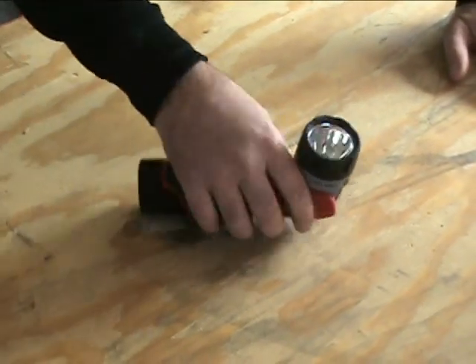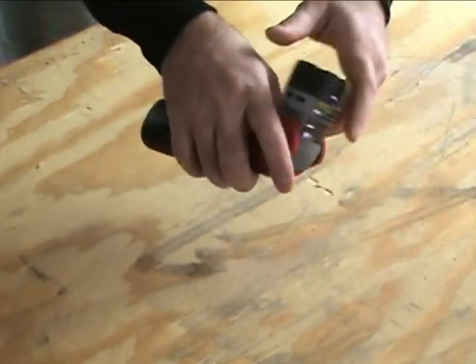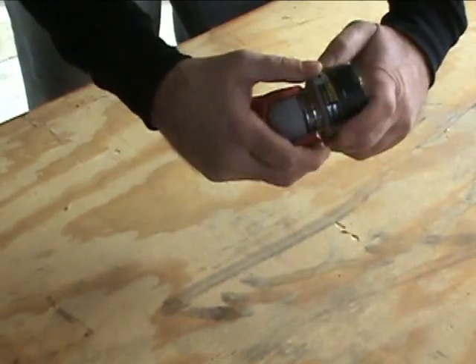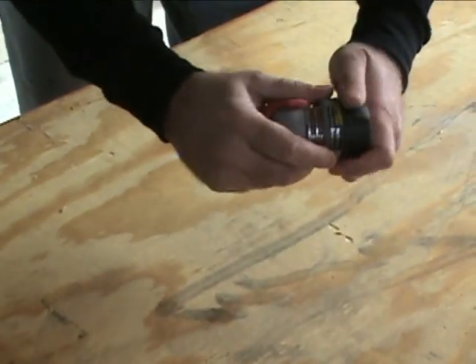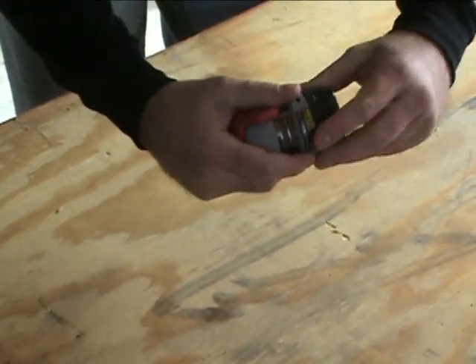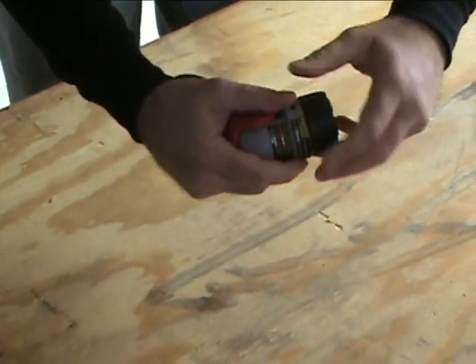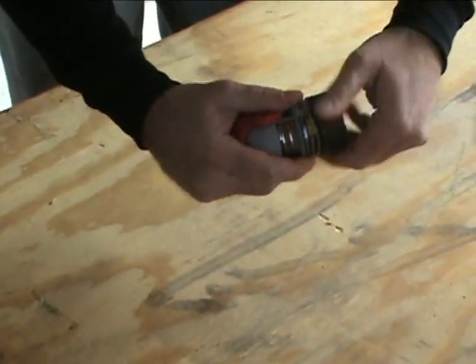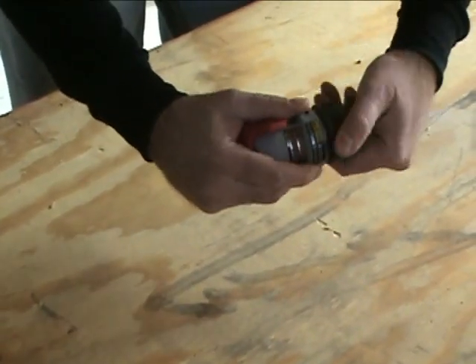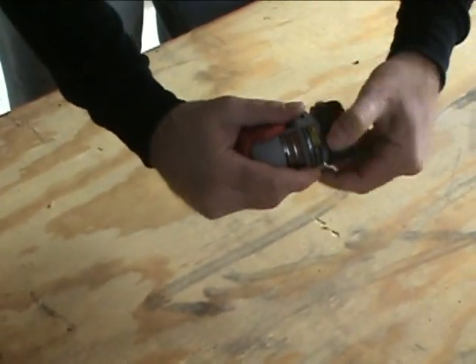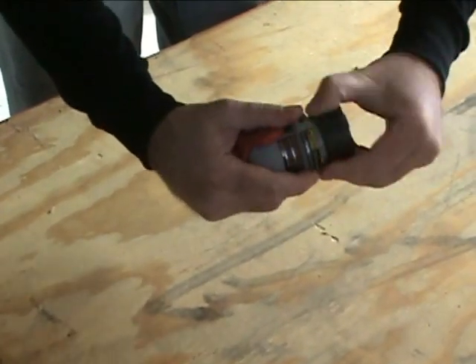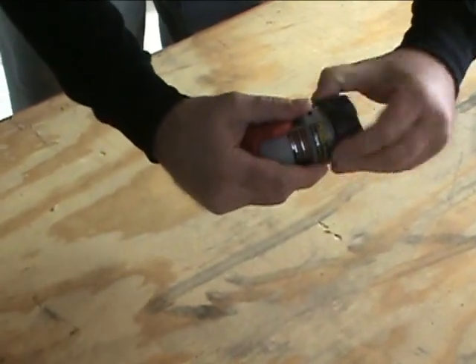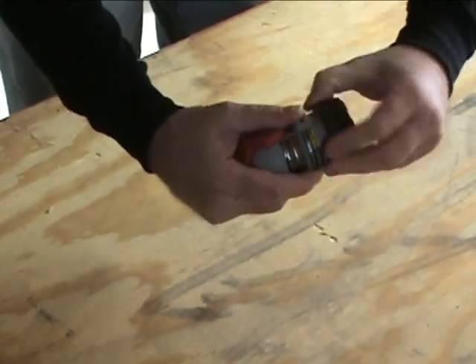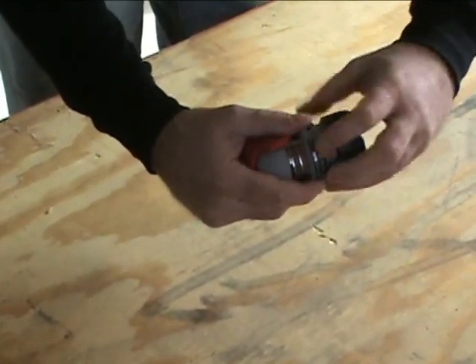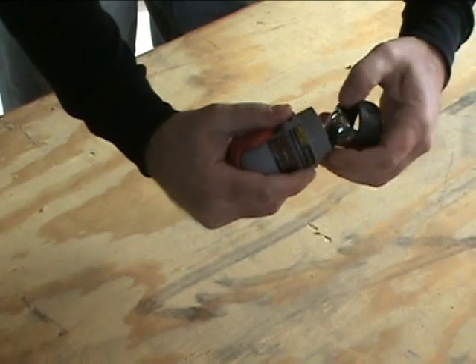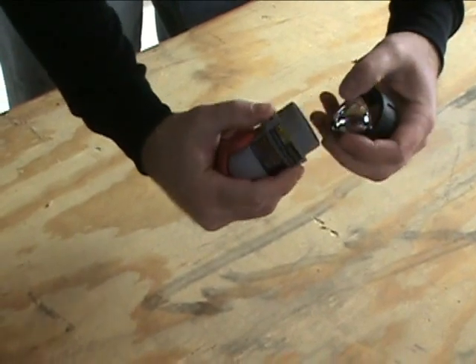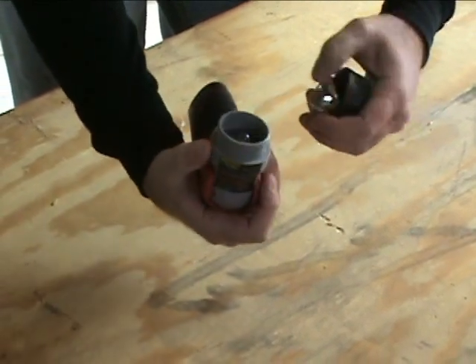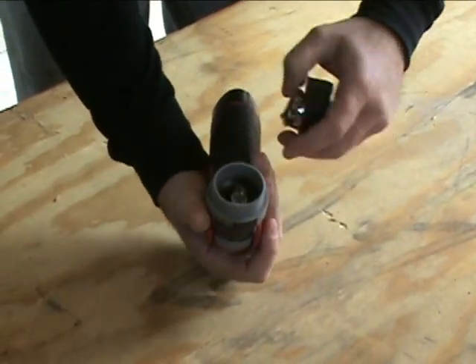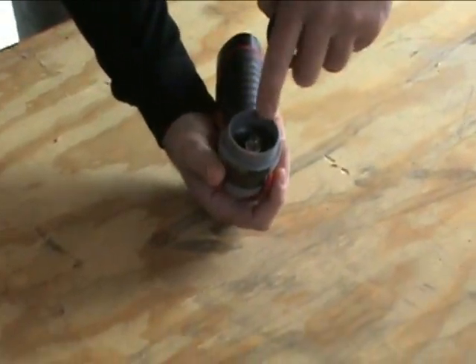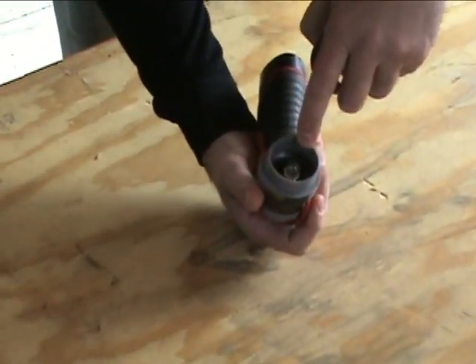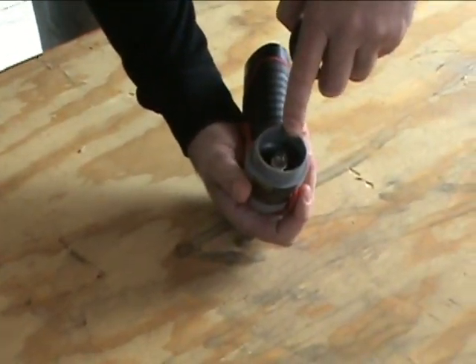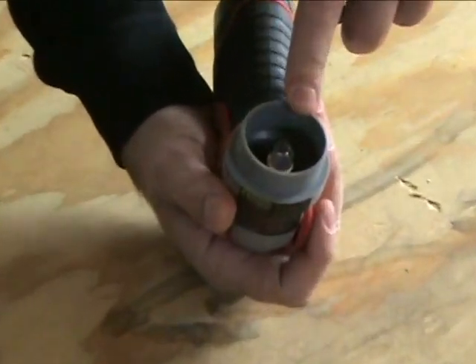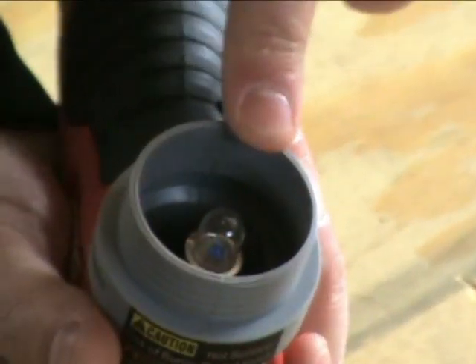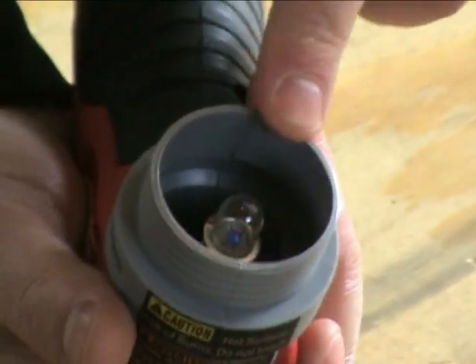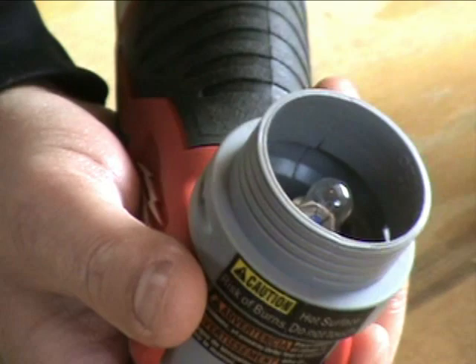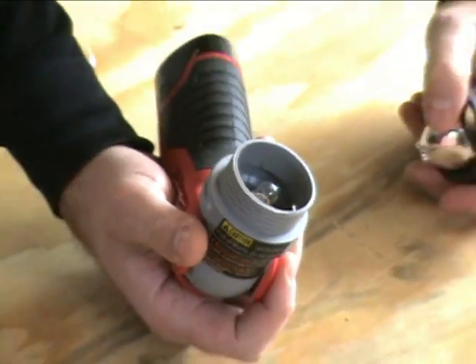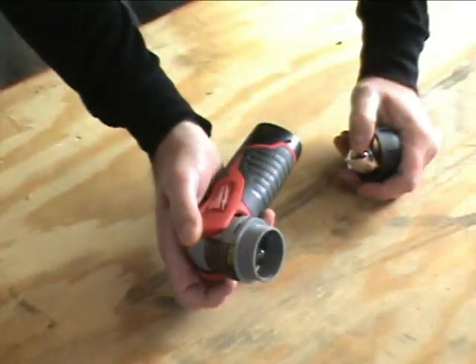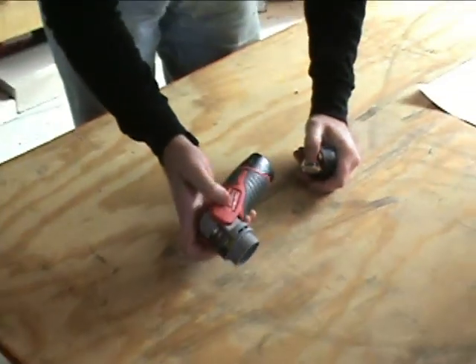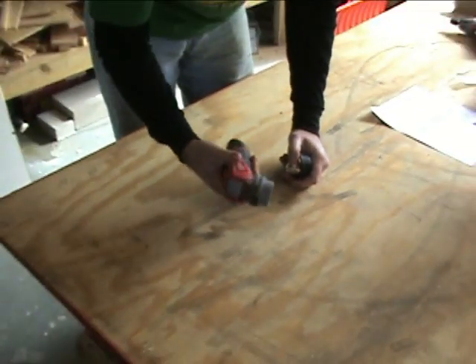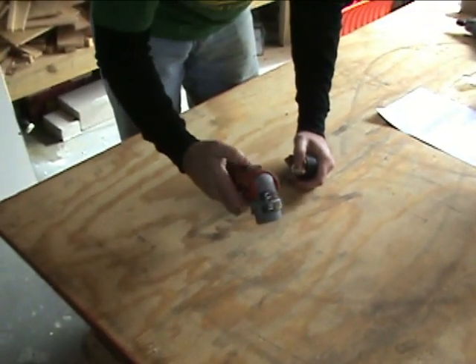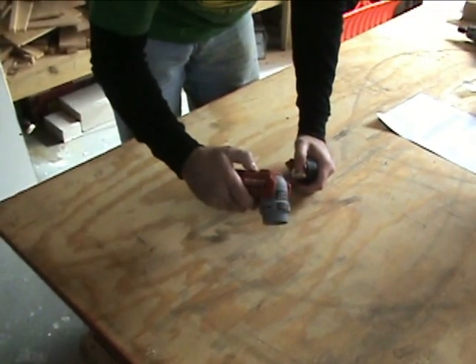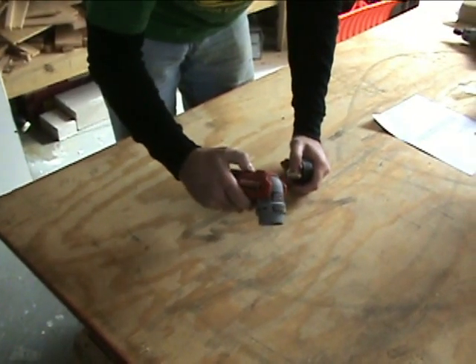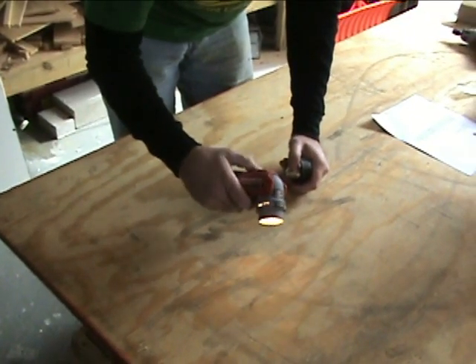Changing the bulb is obviously very easy on these, like any other flashlight. You just unscrew it, the bulb pops out, and you can pop your new one right in there. So that's an overview of the Milwaukee M12 flashlight.